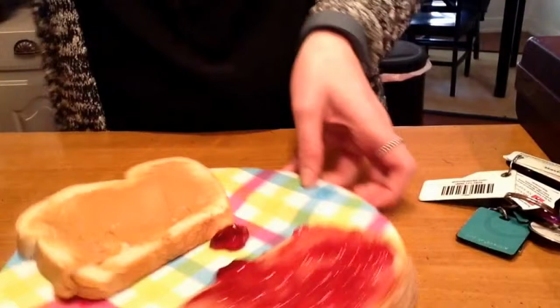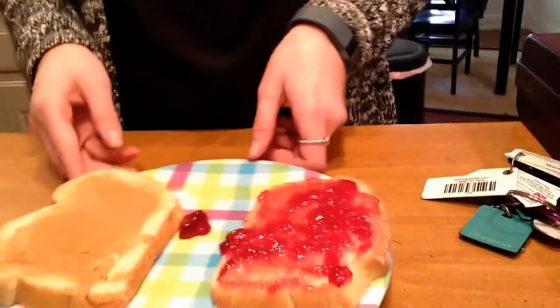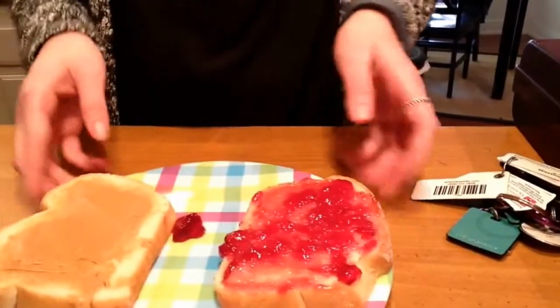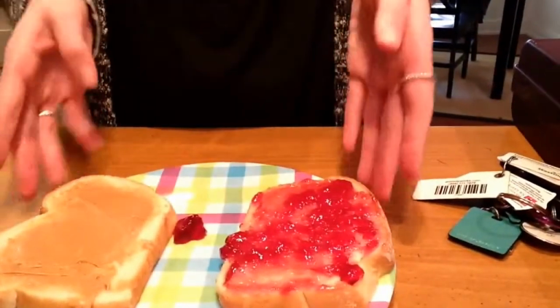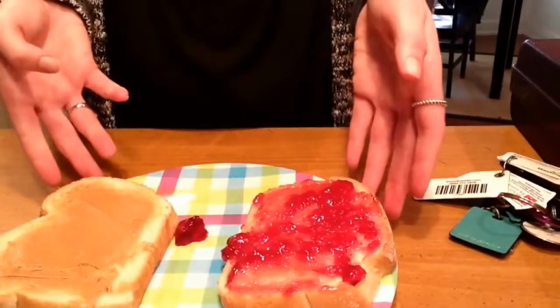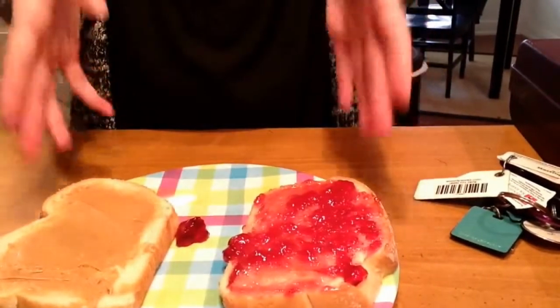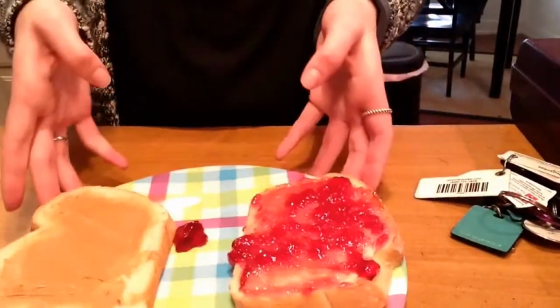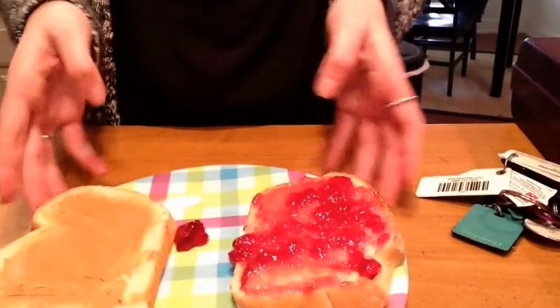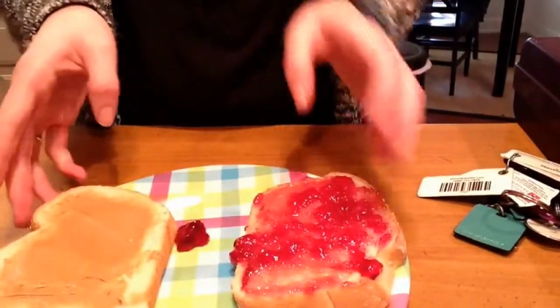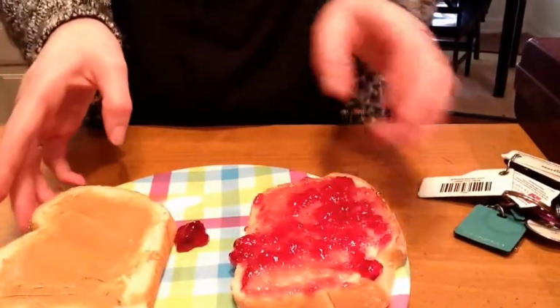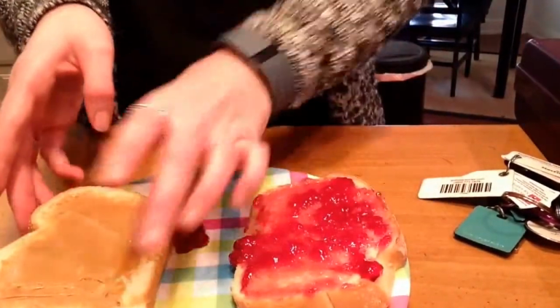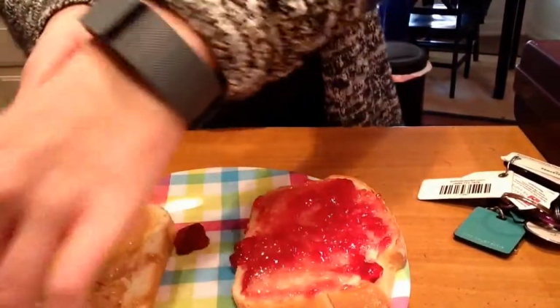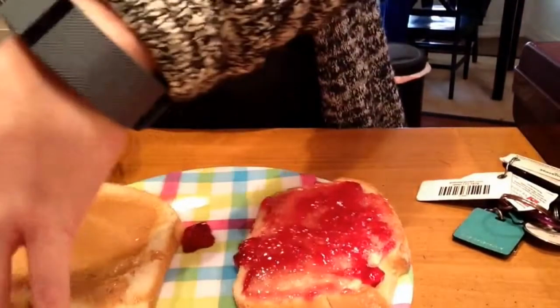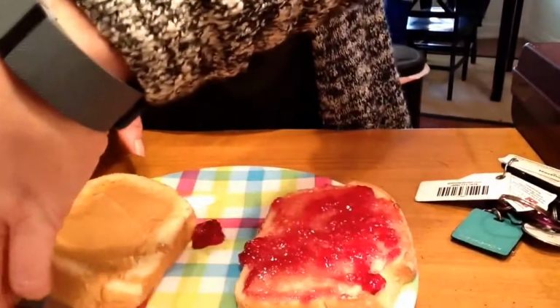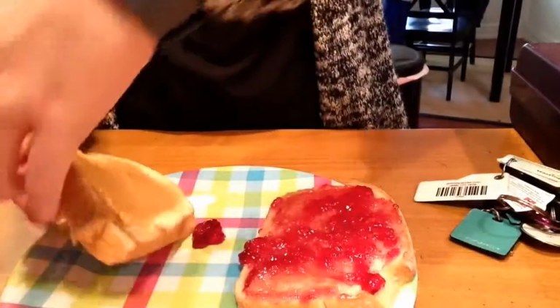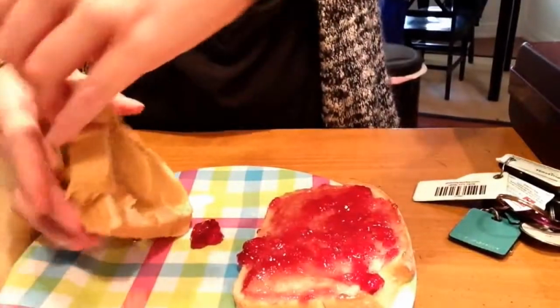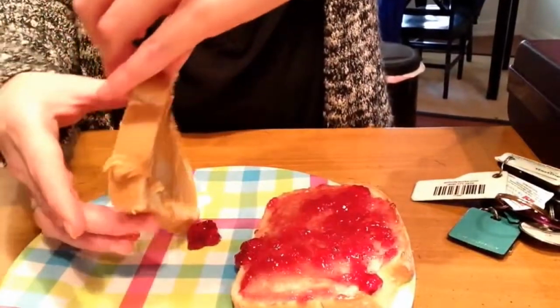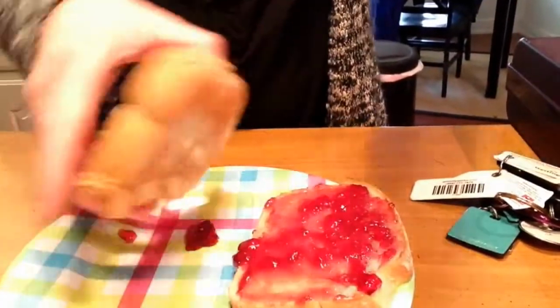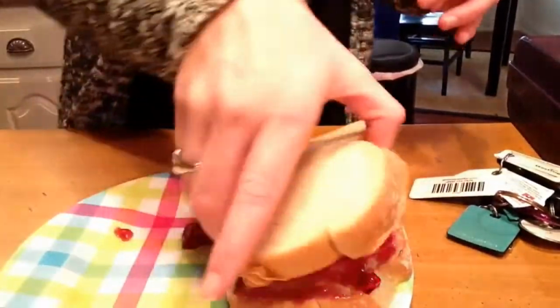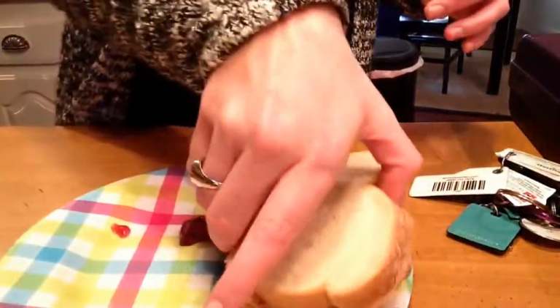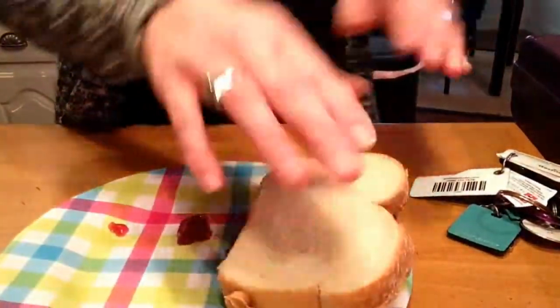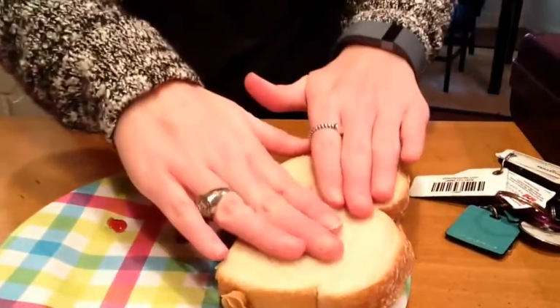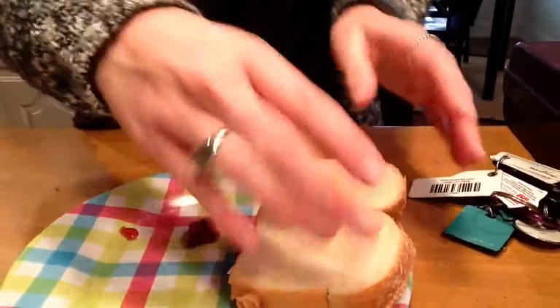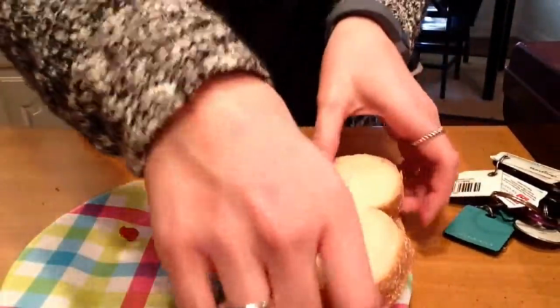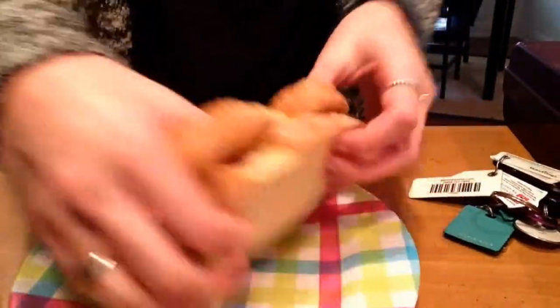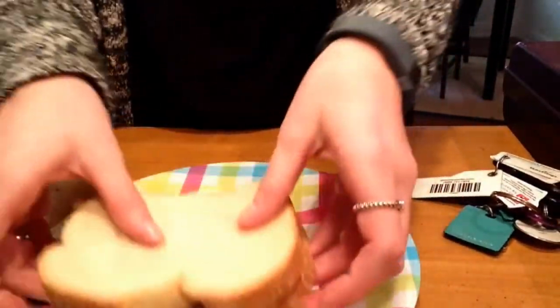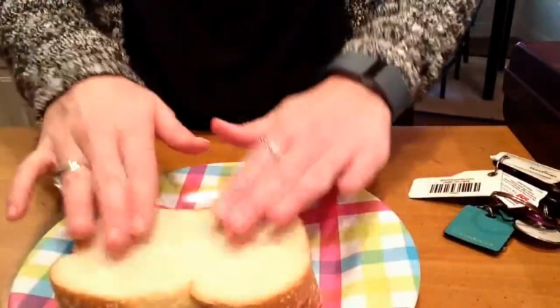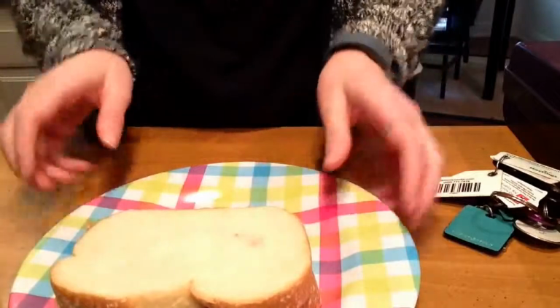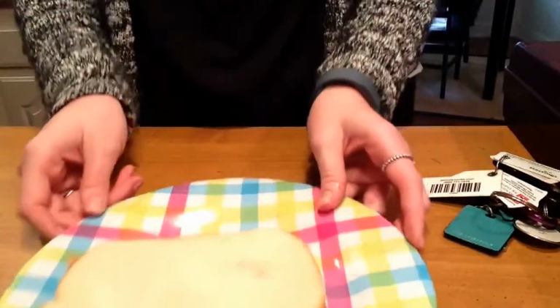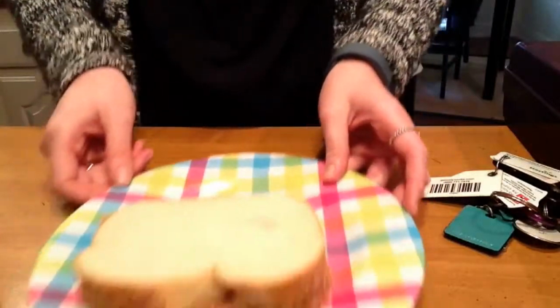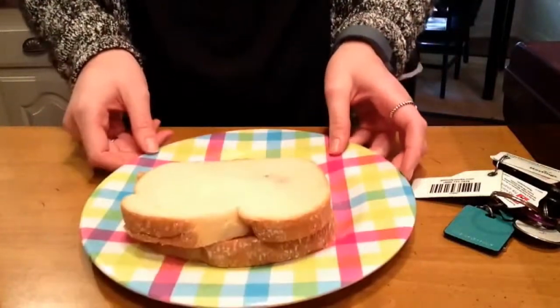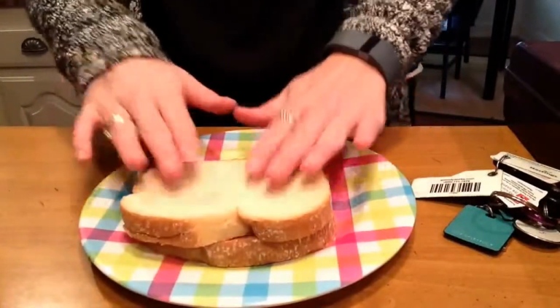So now I have my jelly side and I have my peanut butter side. I'm going to take my peanut butter side and place it on top of the jelly, like so.